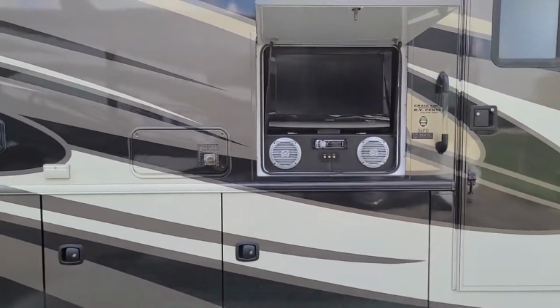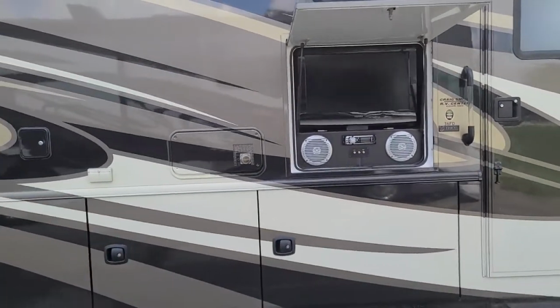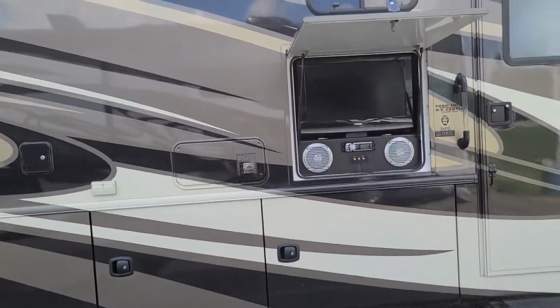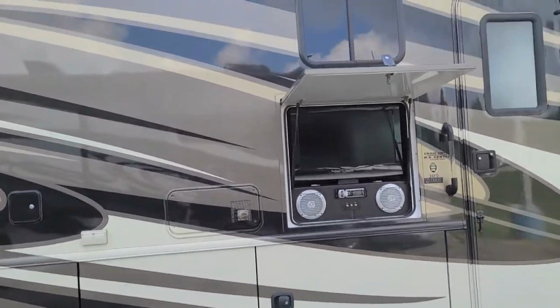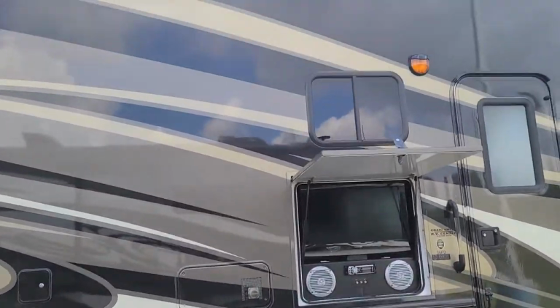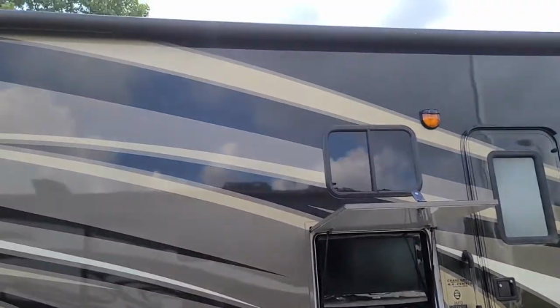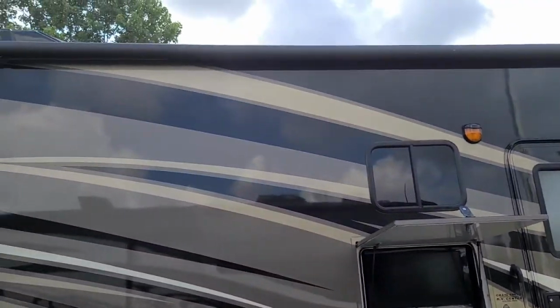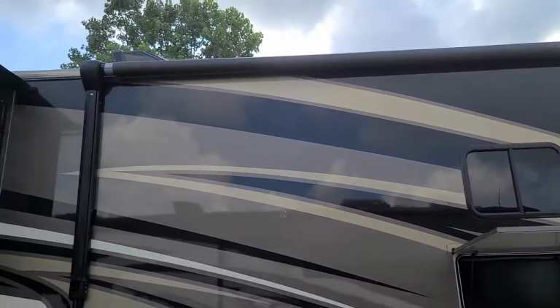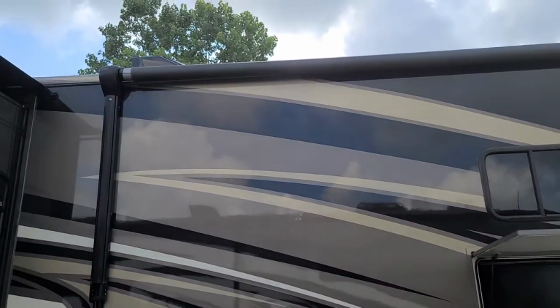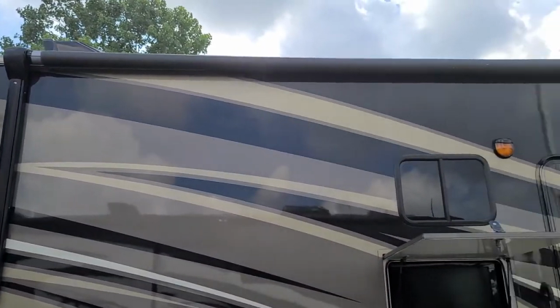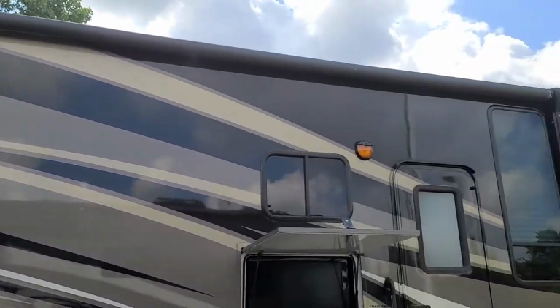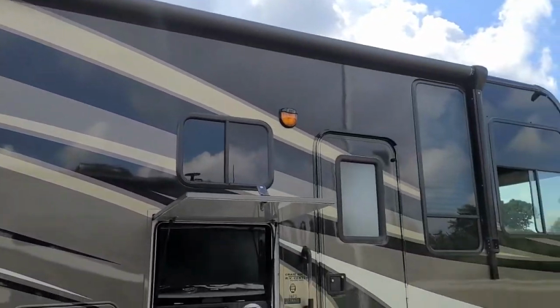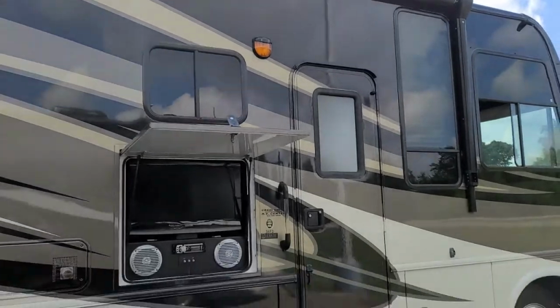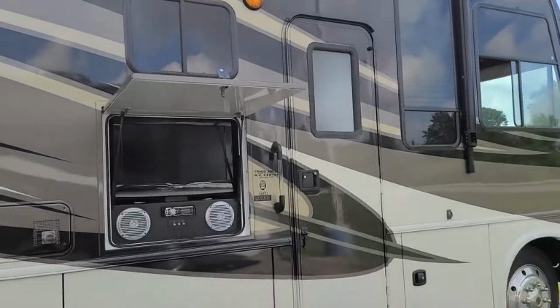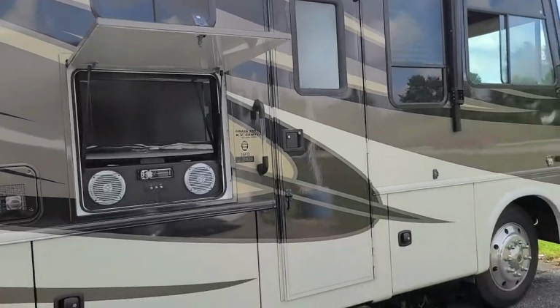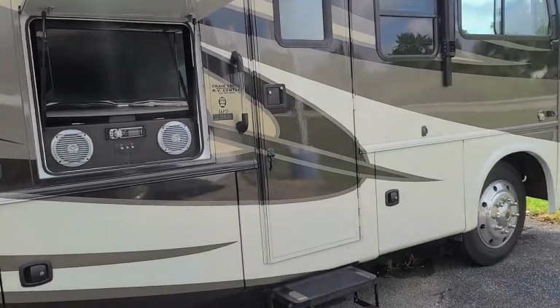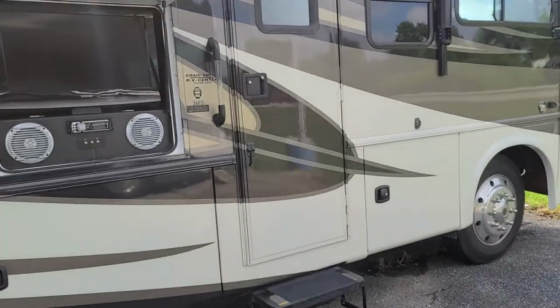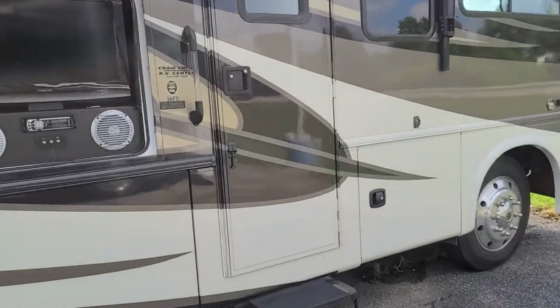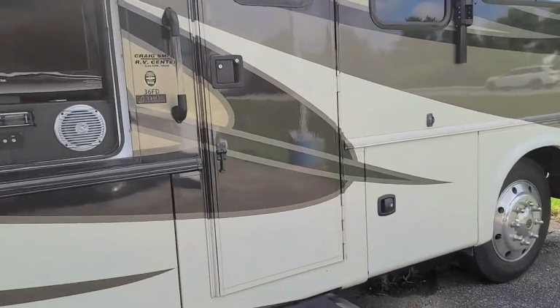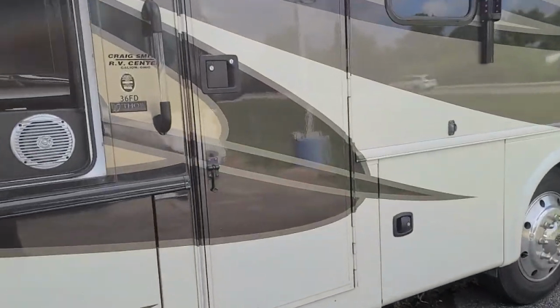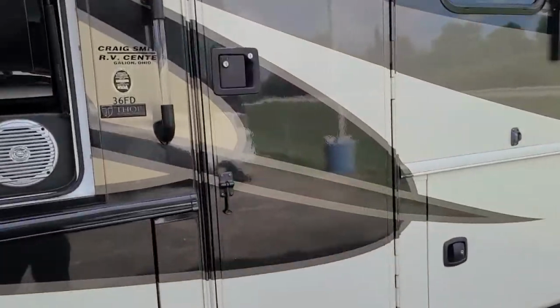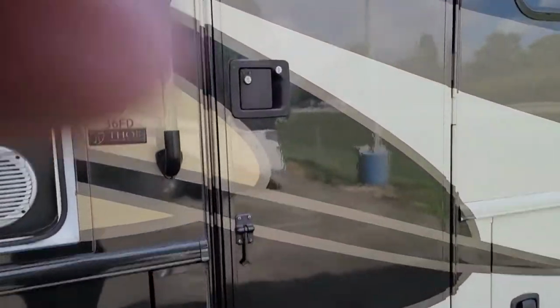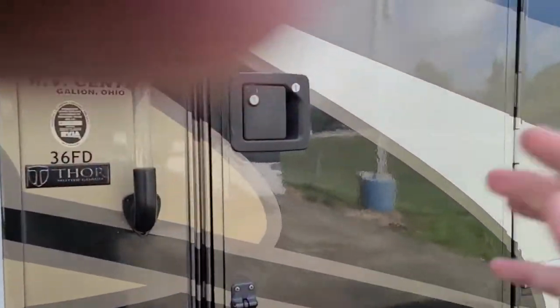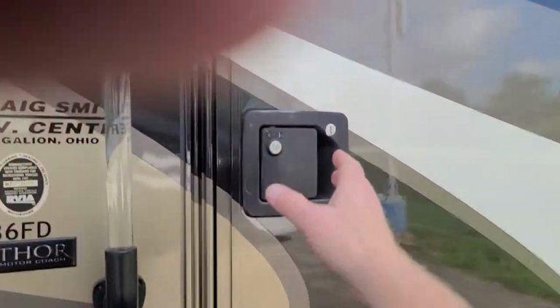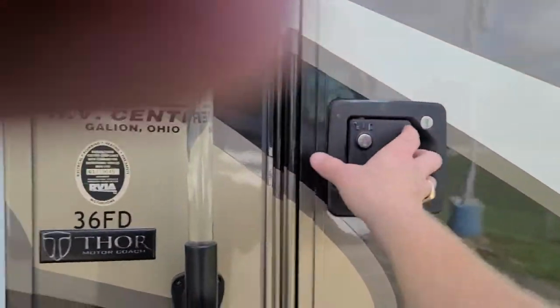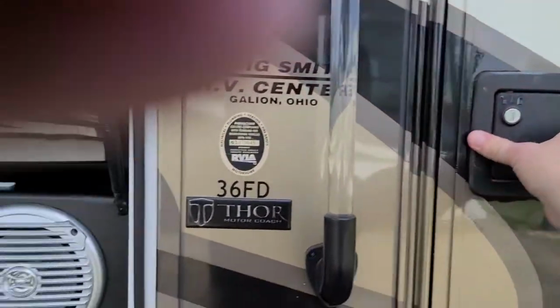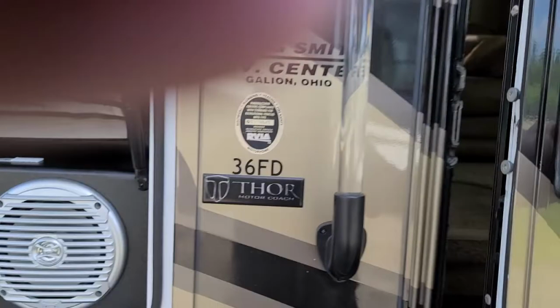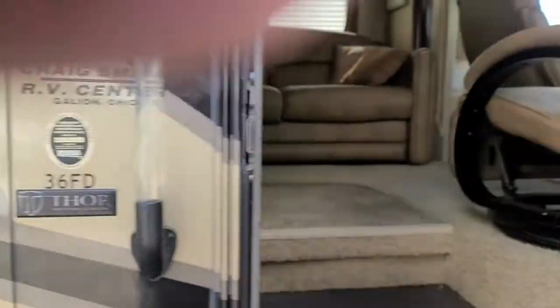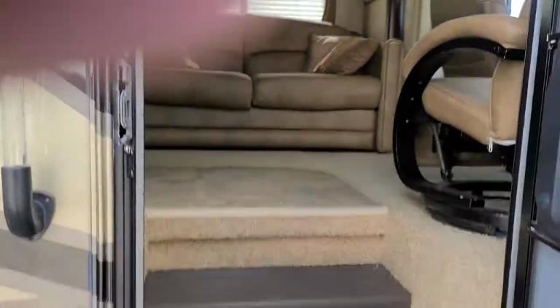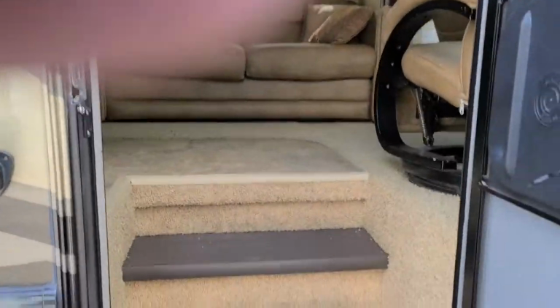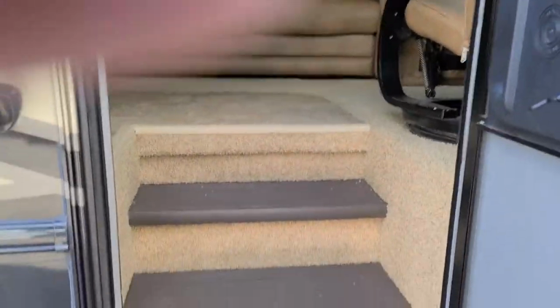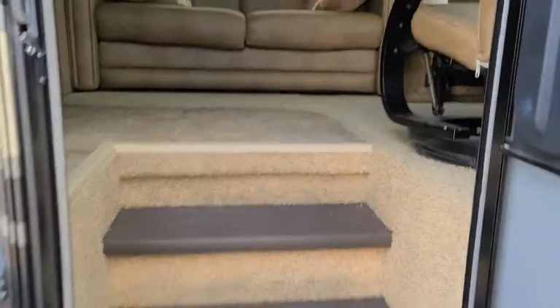We have the full power awning with the LED strips in it, and a nice large entry door. Let's take a look inside.